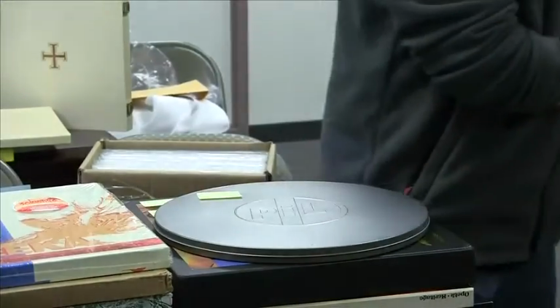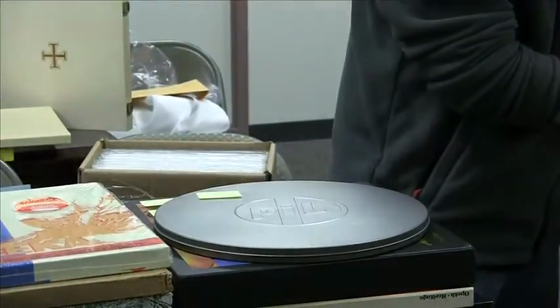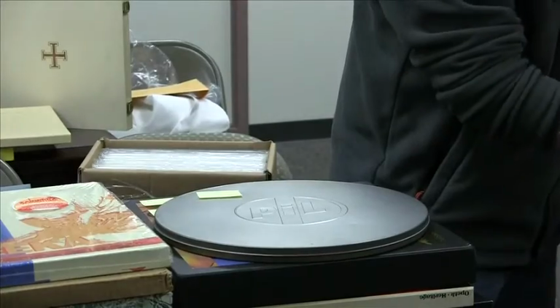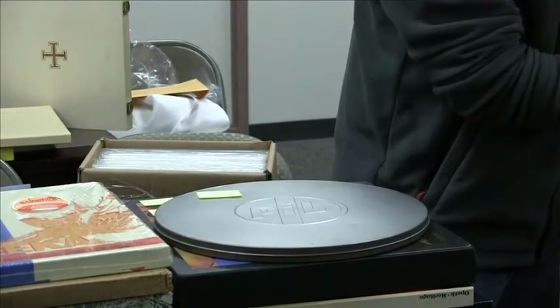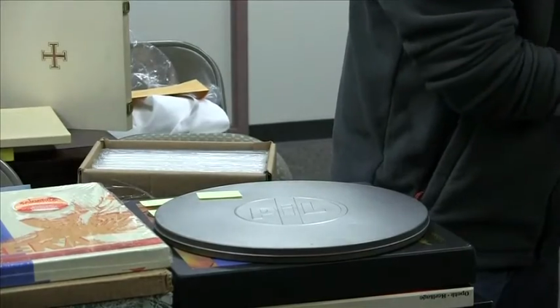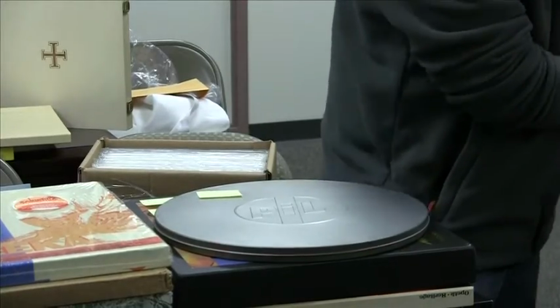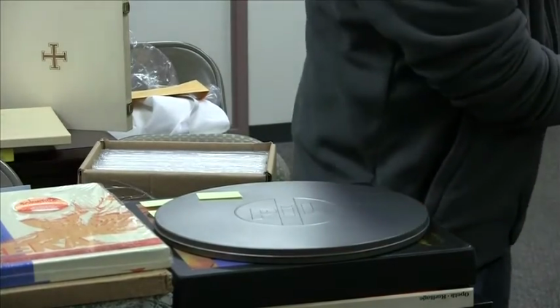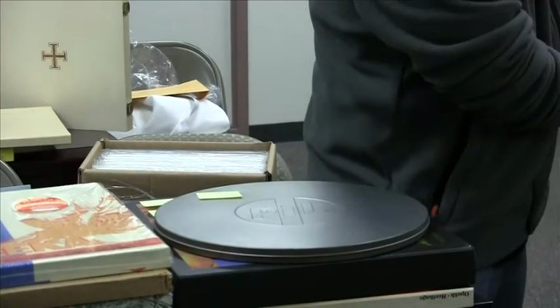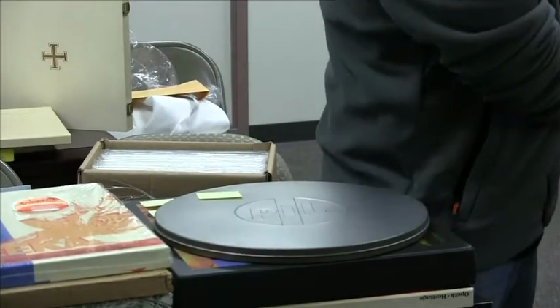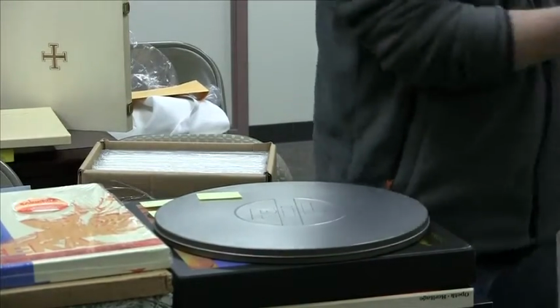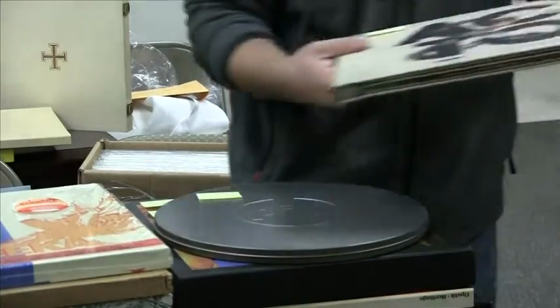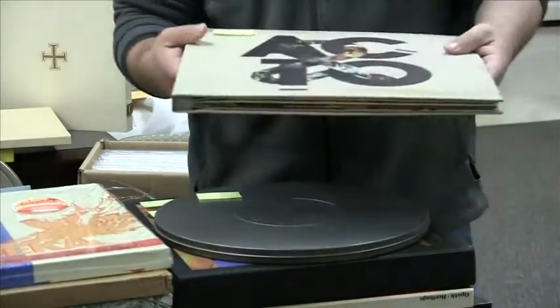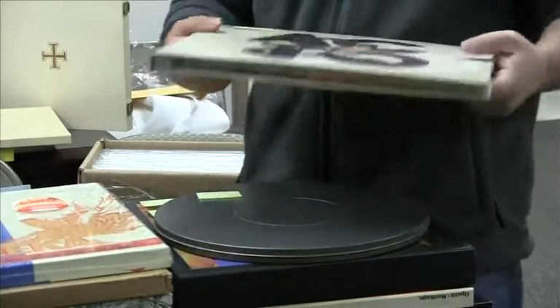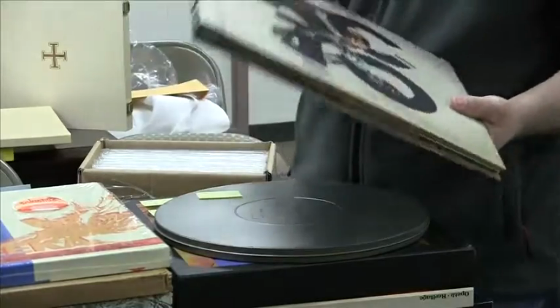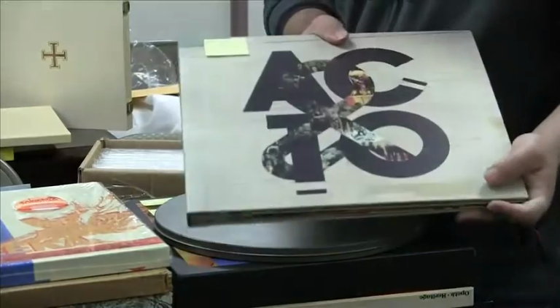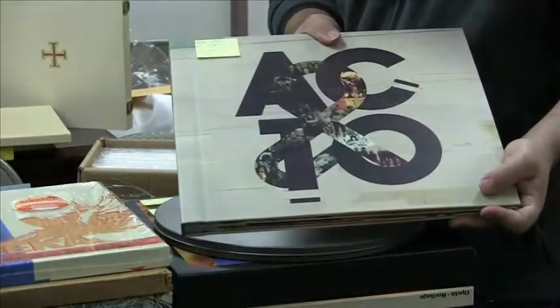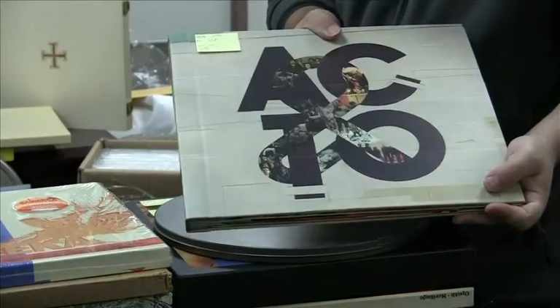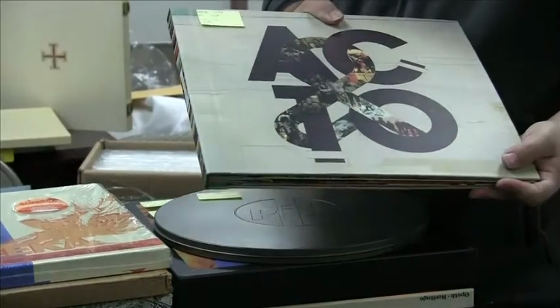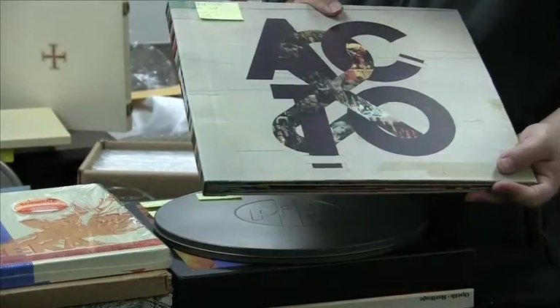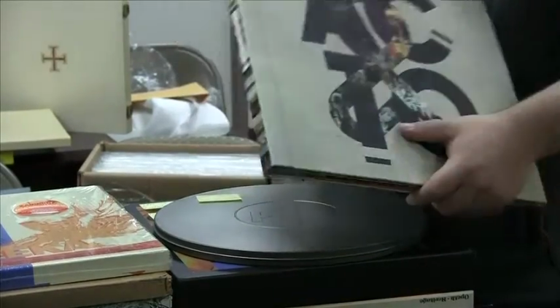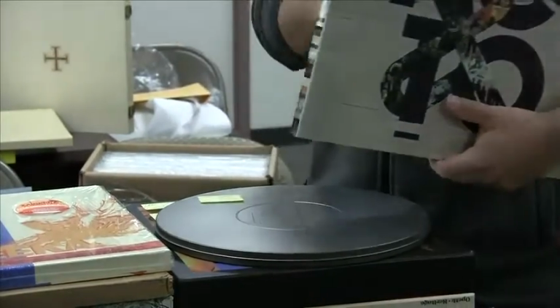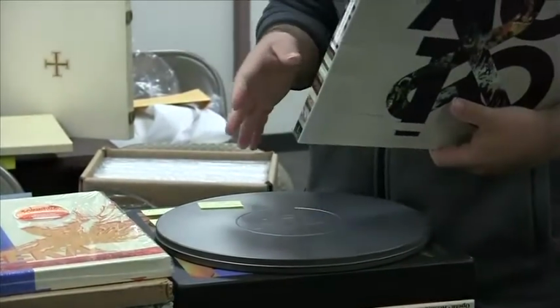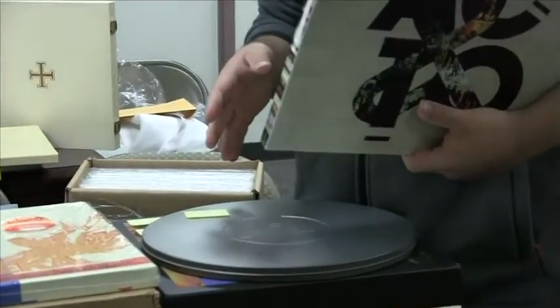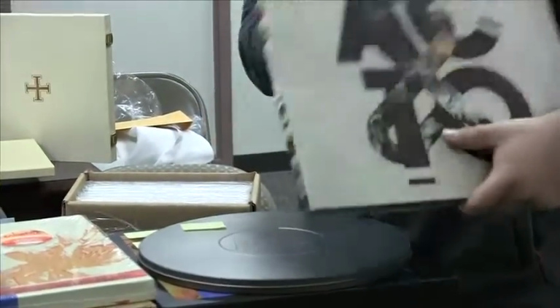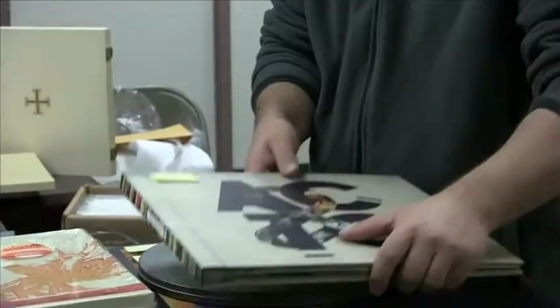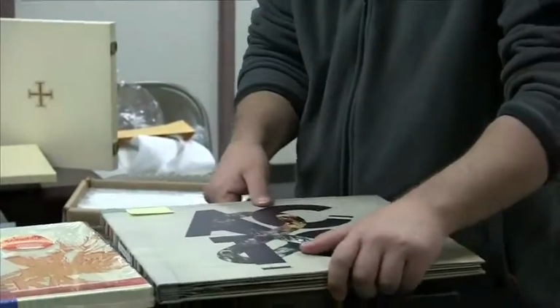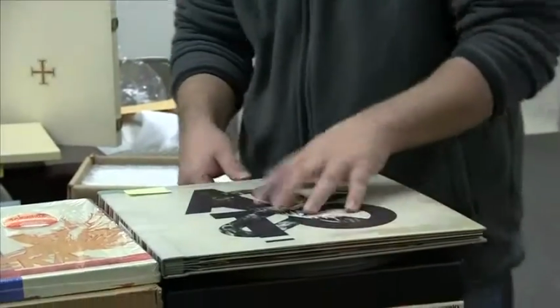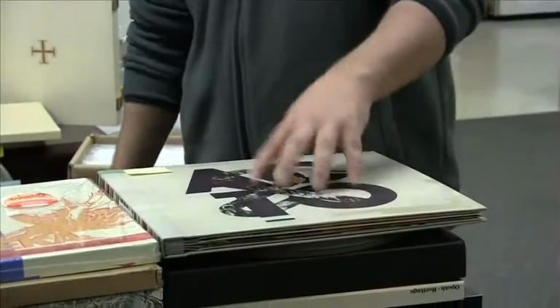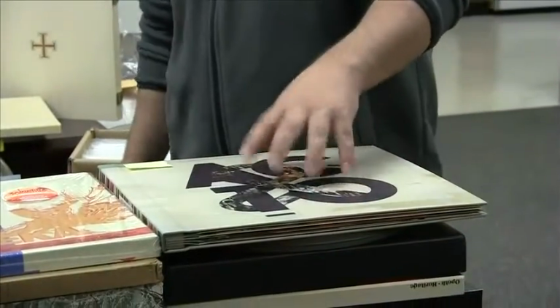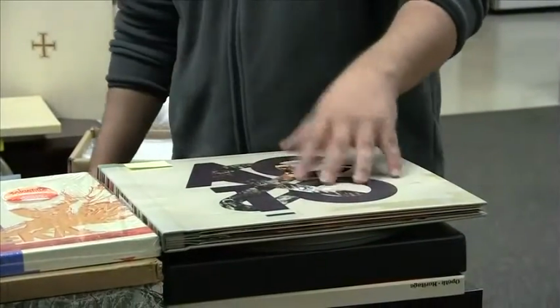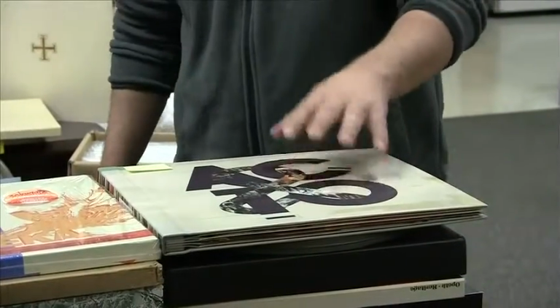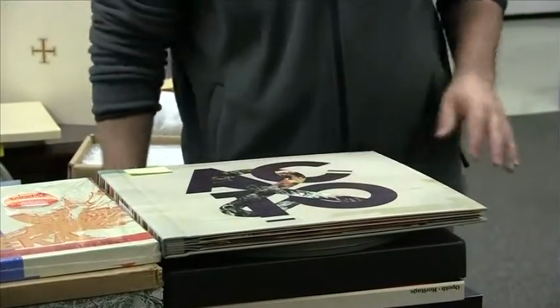A couple of other things we have here. This is a very cool item — it's from the label Arts and Crafts, a Canadian label. This is a label sampler: a 4 LP set on clear vinyl. I haven't been able to find this for sale anywhere else.